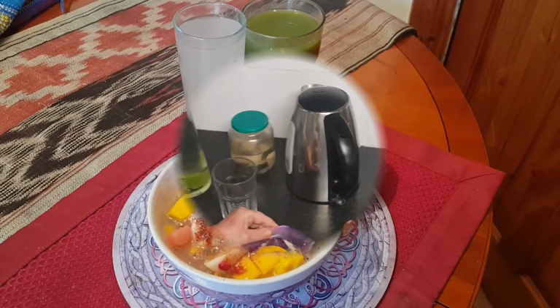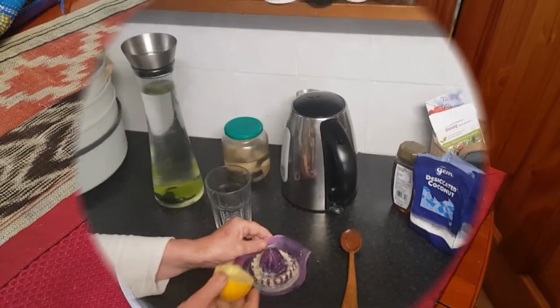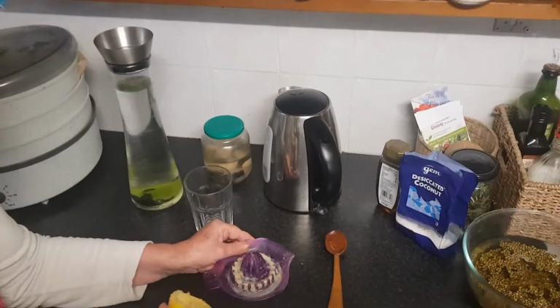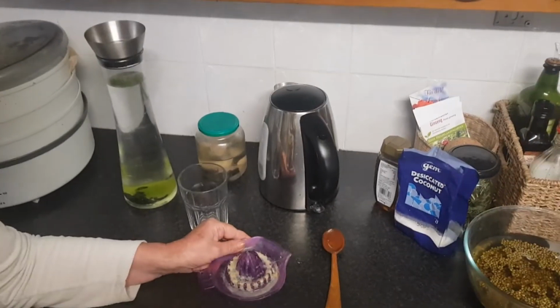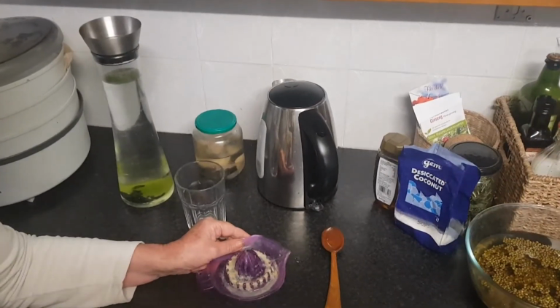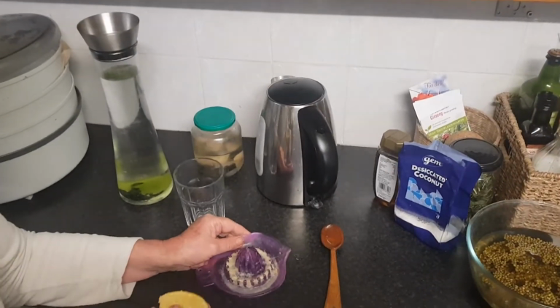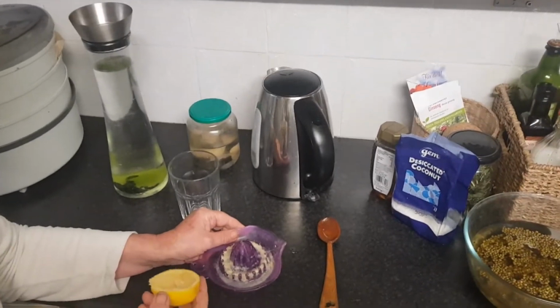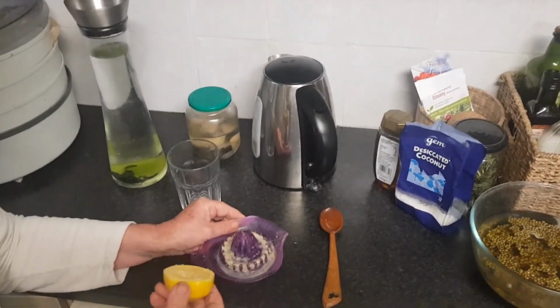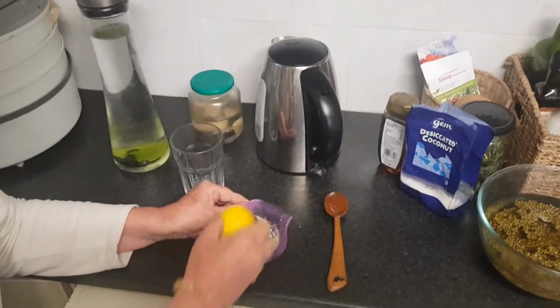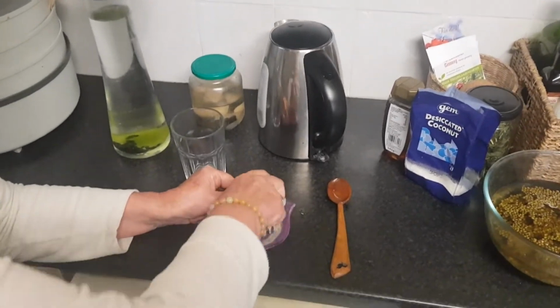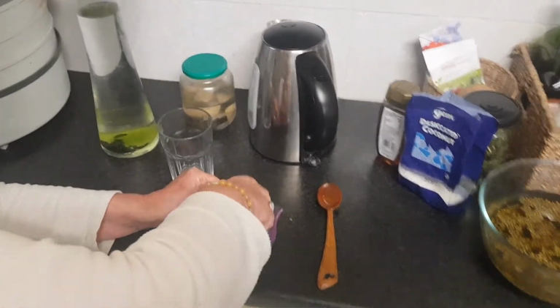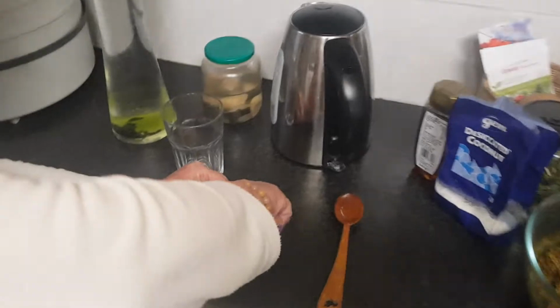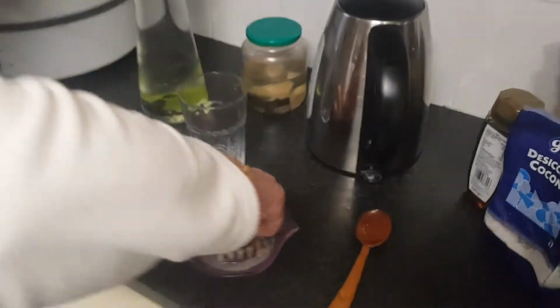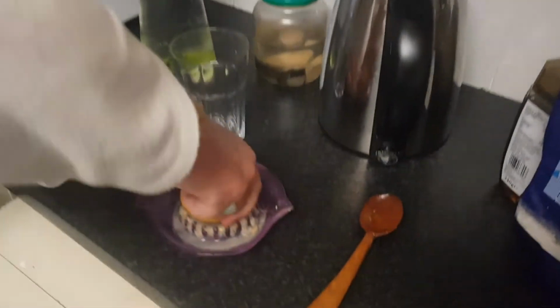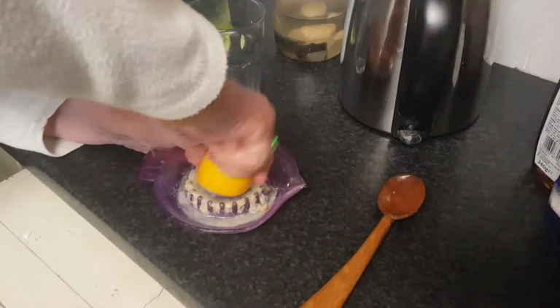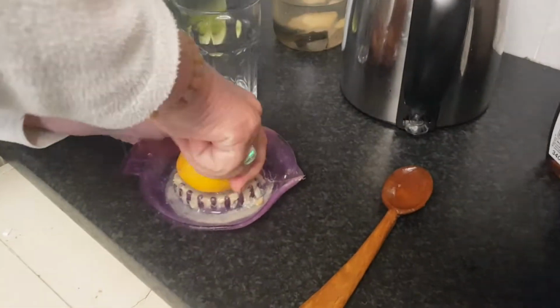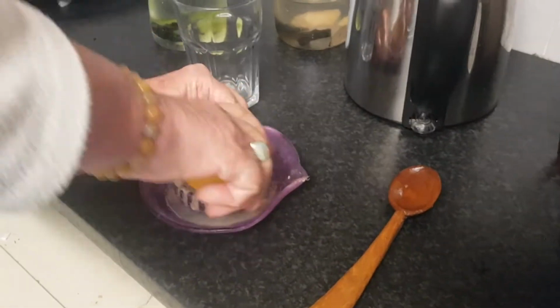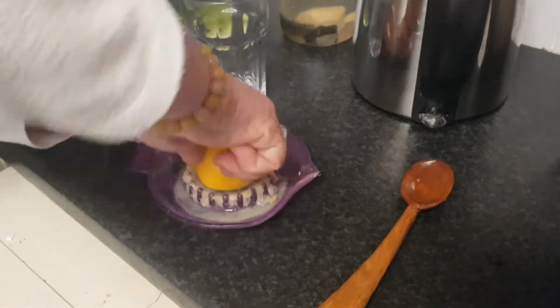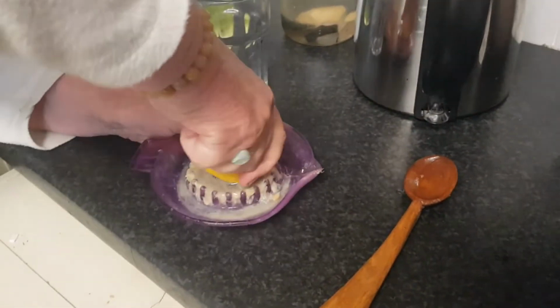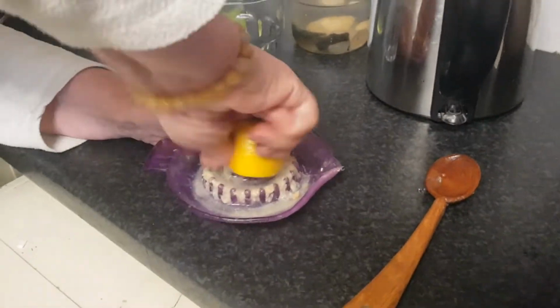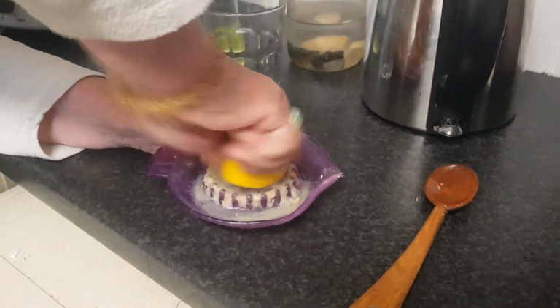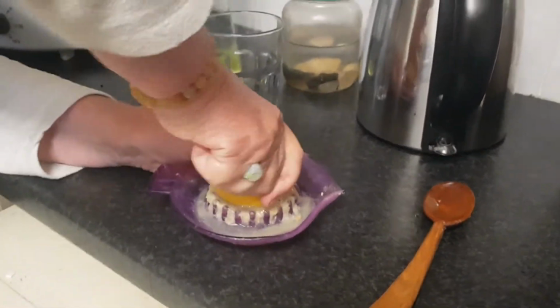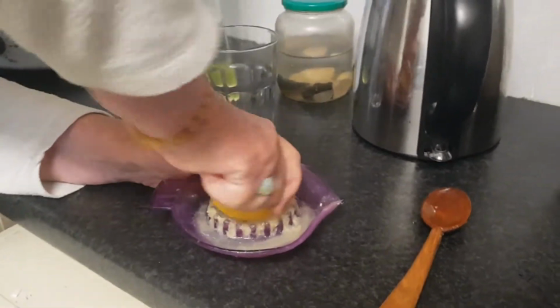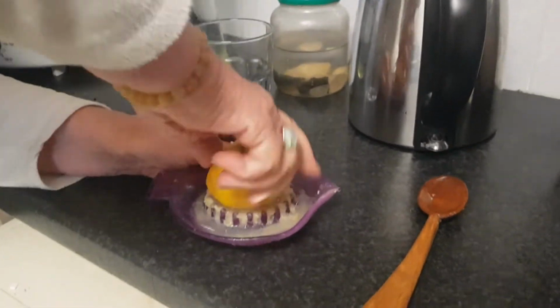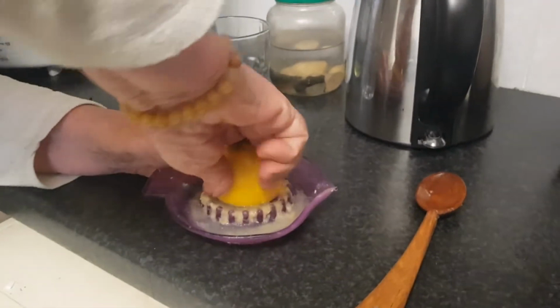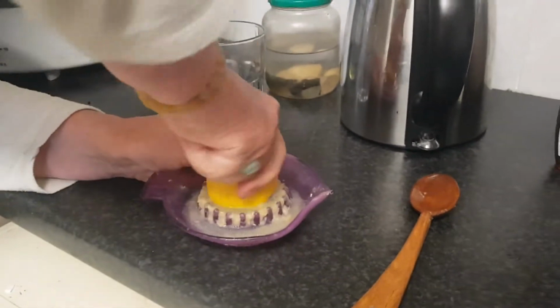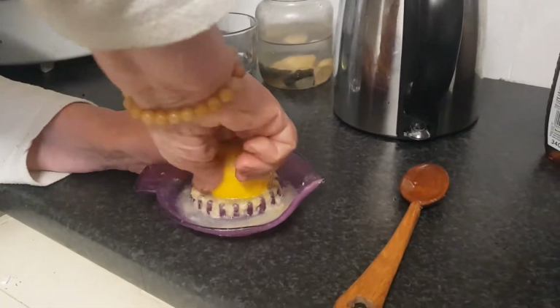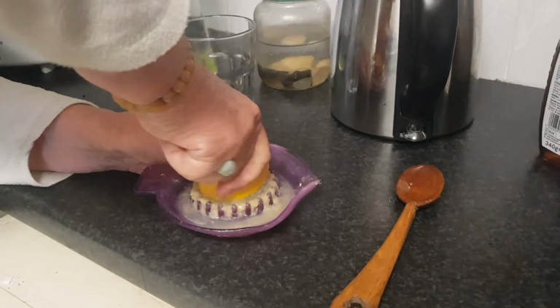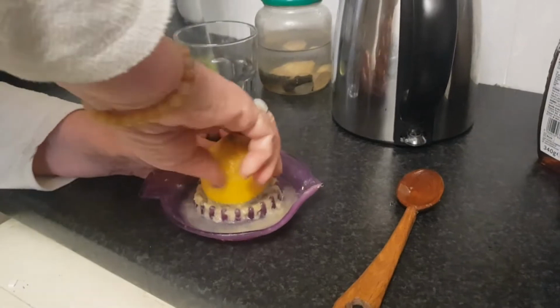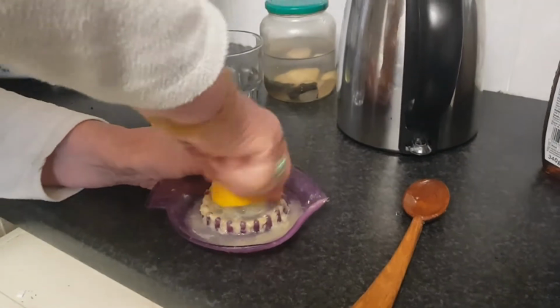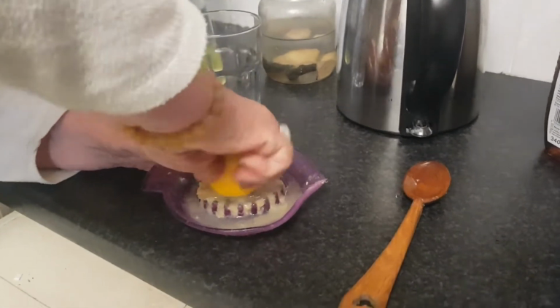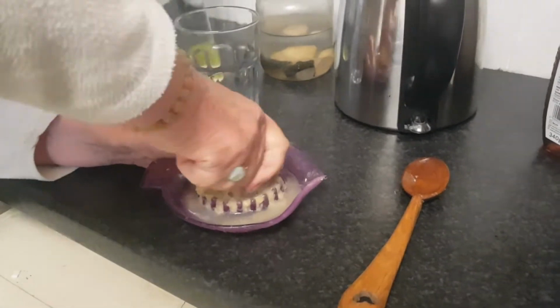The first step in the morning is that I squeeze half a lemon and I use it for two glasses of water.